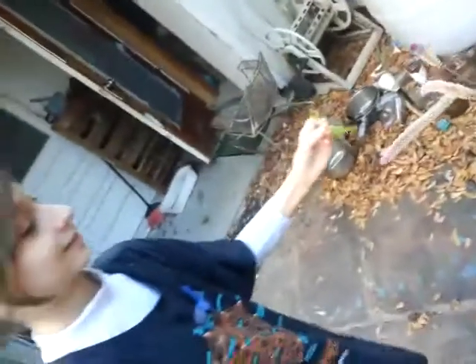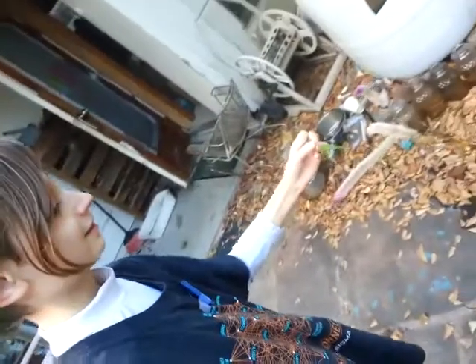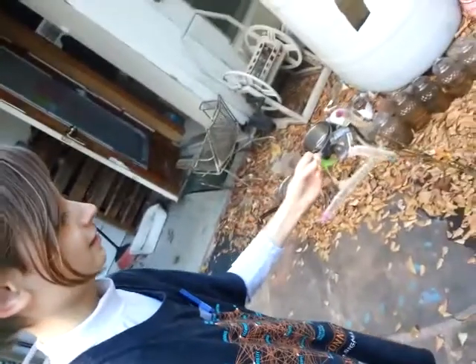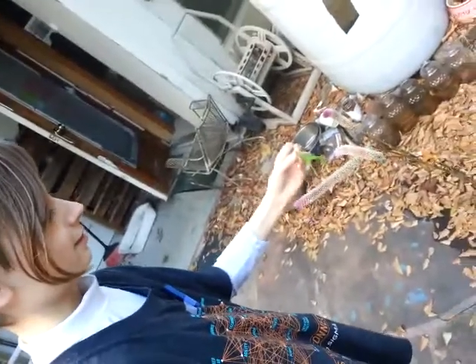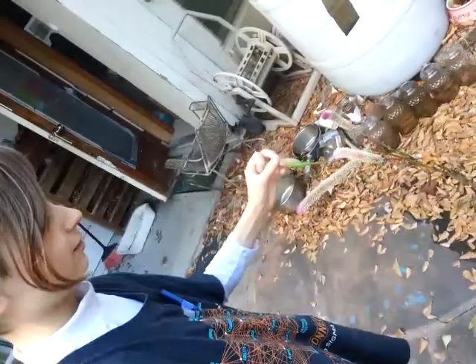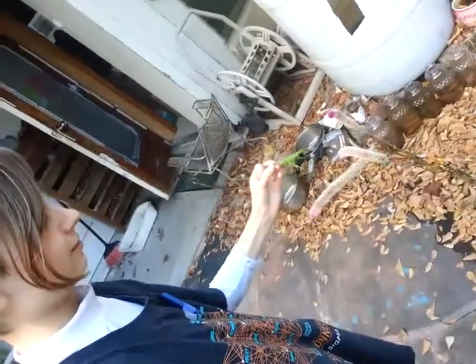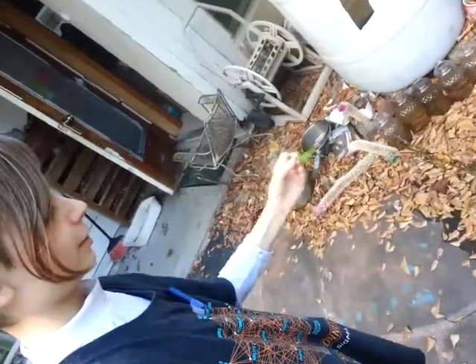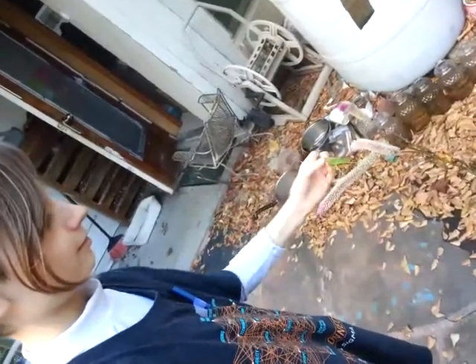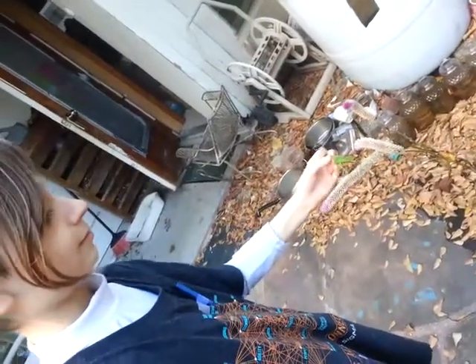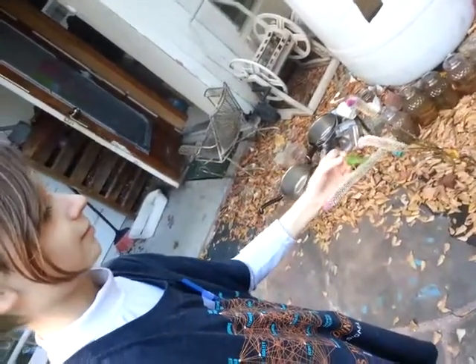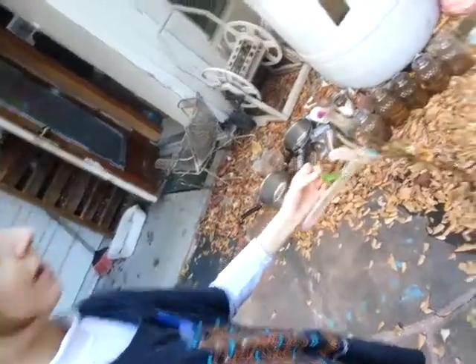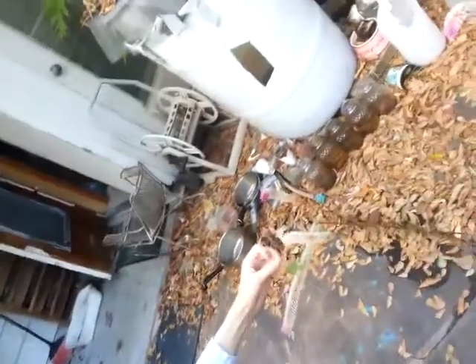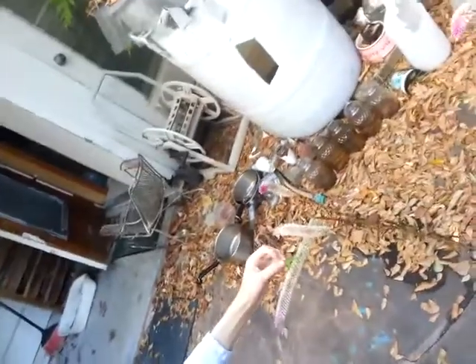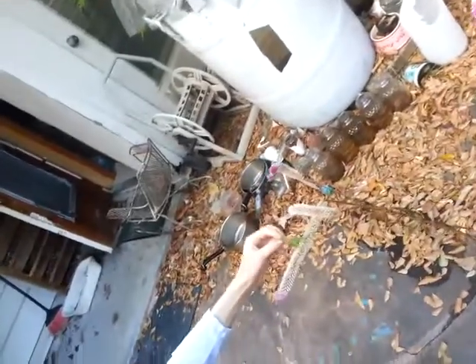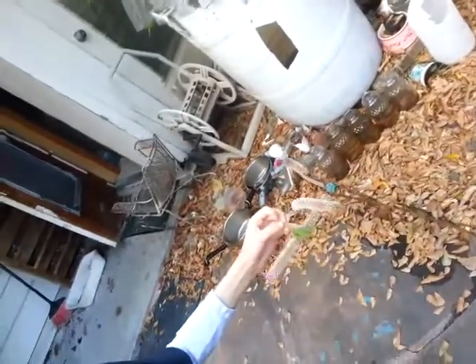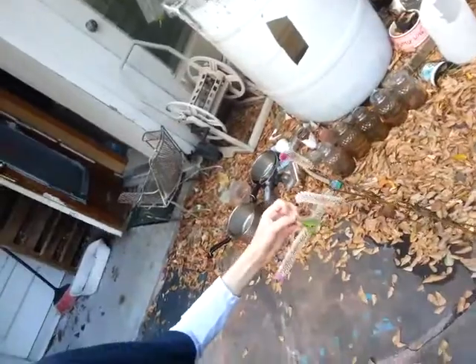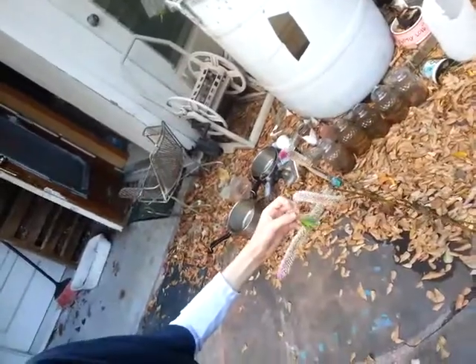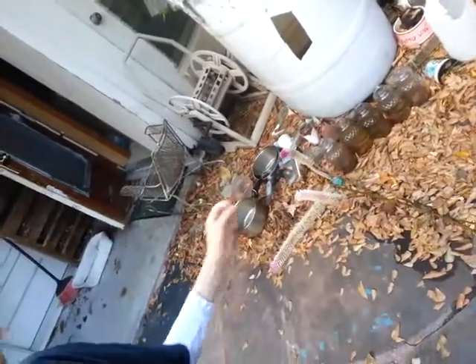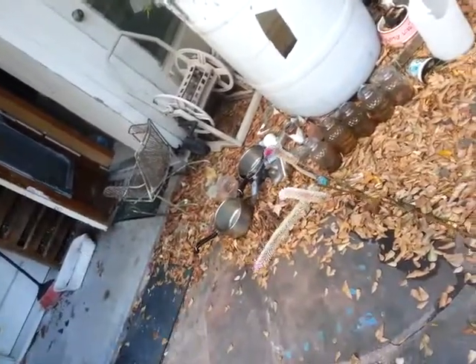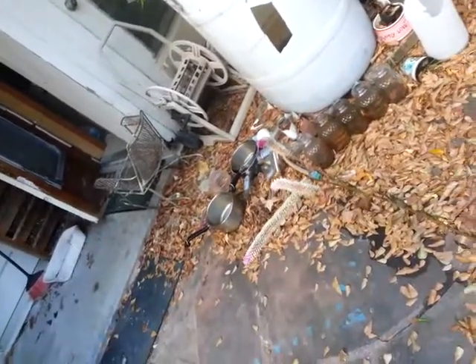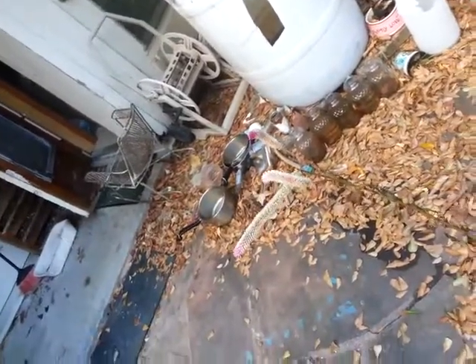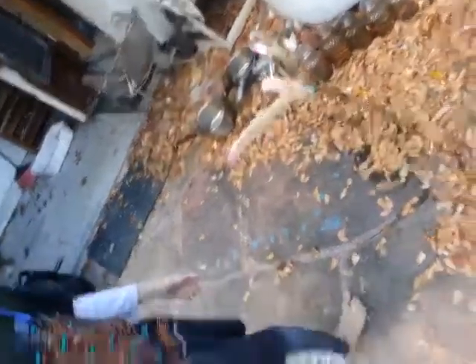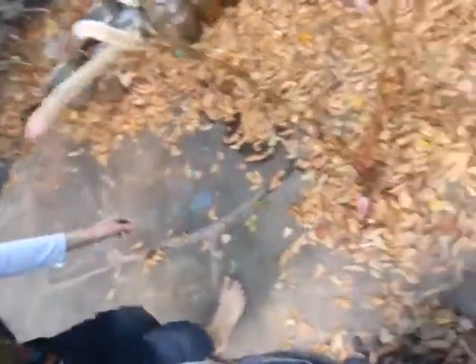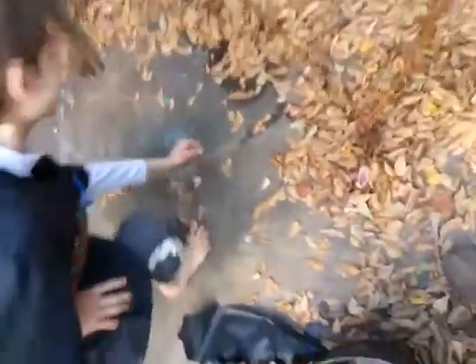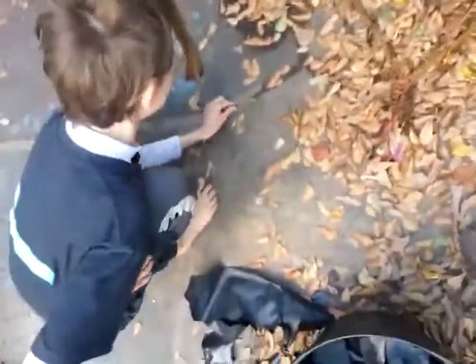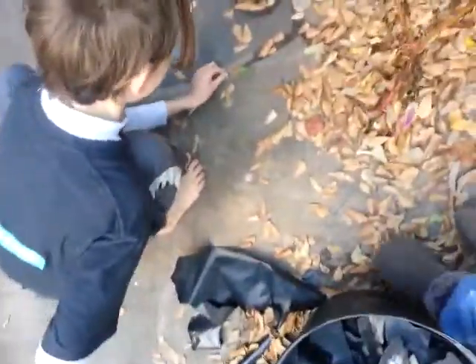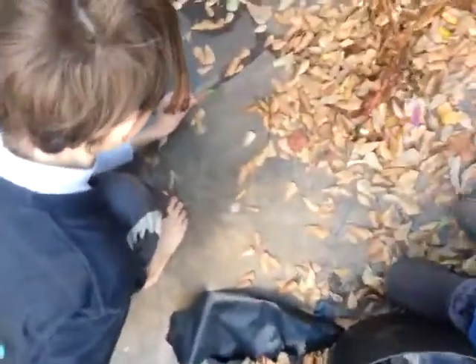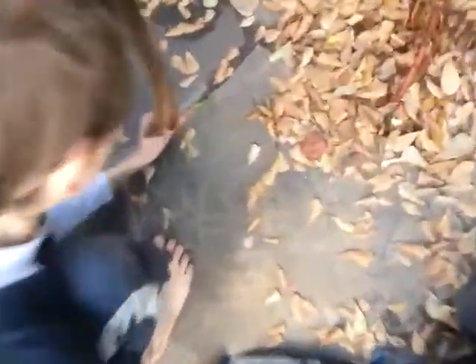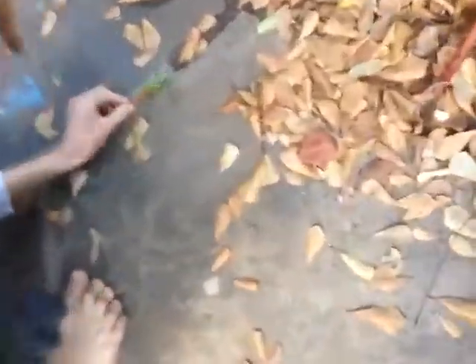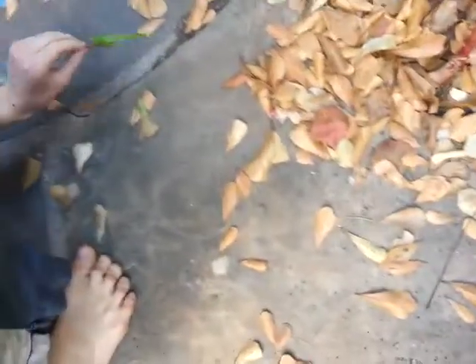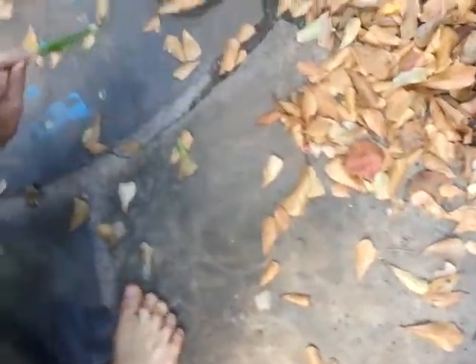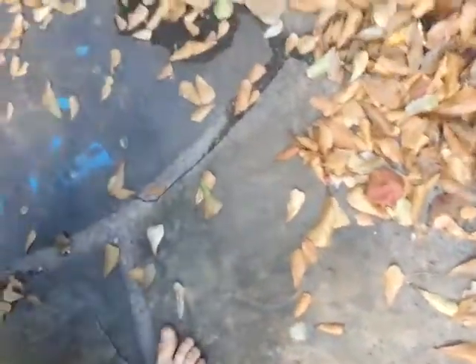I mean, our grasshopper's cold-blooded. It would make sense if he was cold-blooded because he is just so poor — I mean he's alive, but he's not moving, not doing much. He's just sitting here.